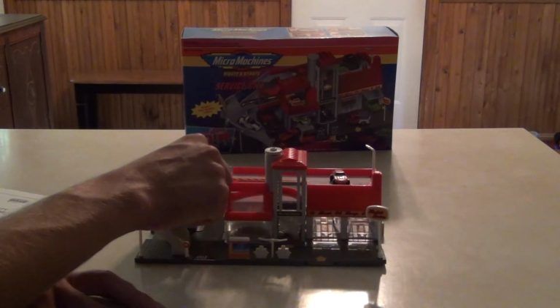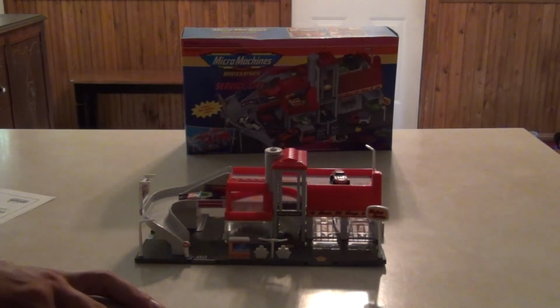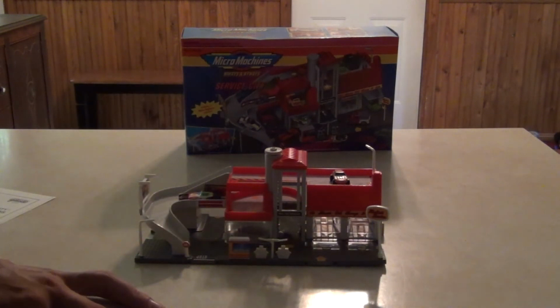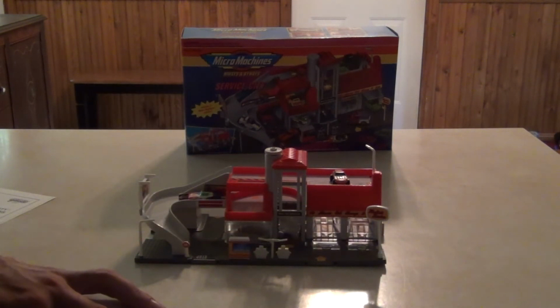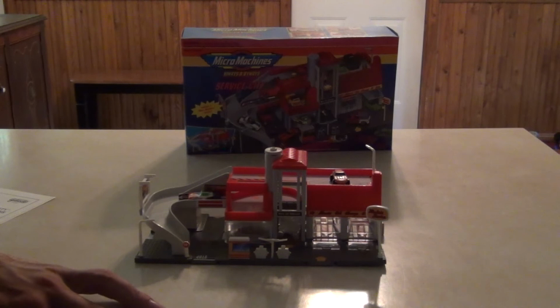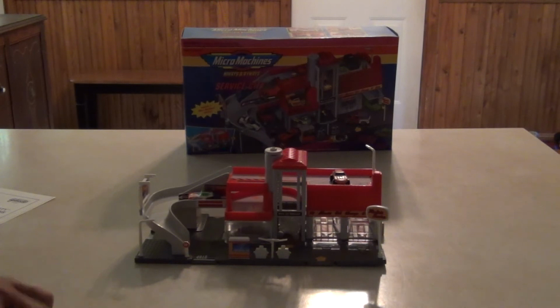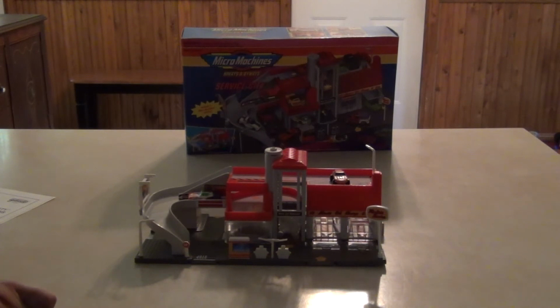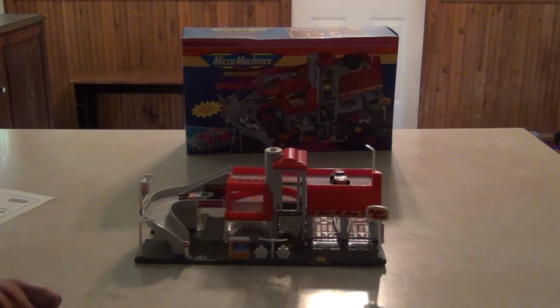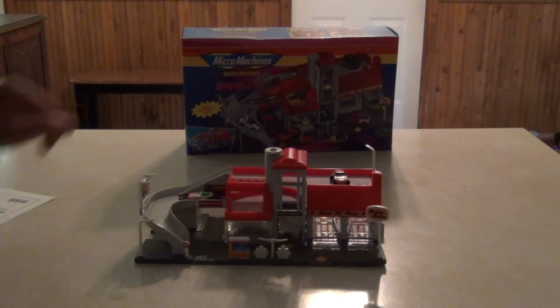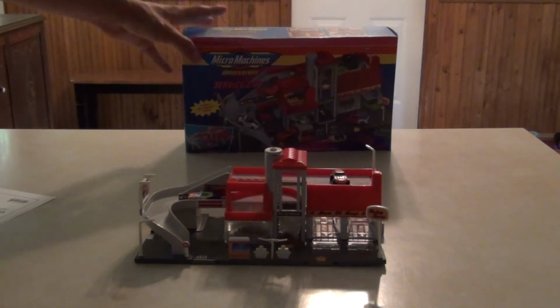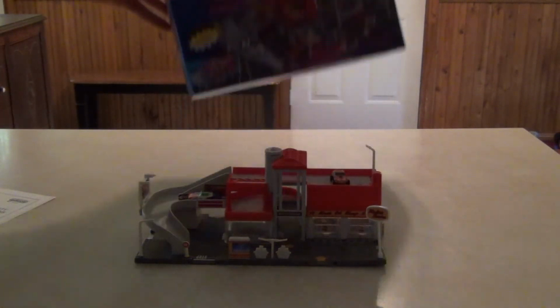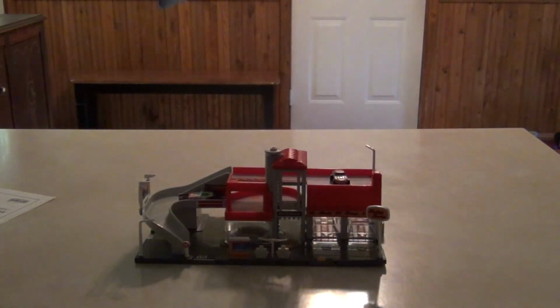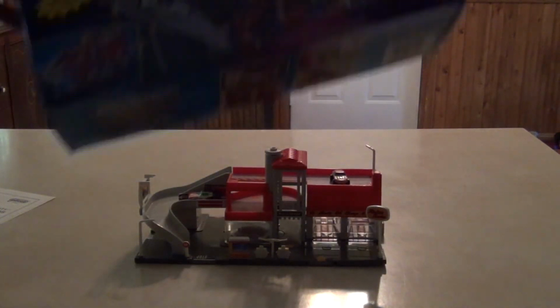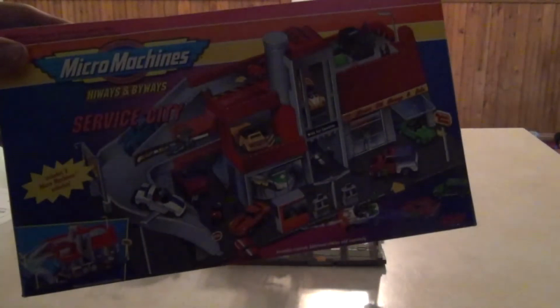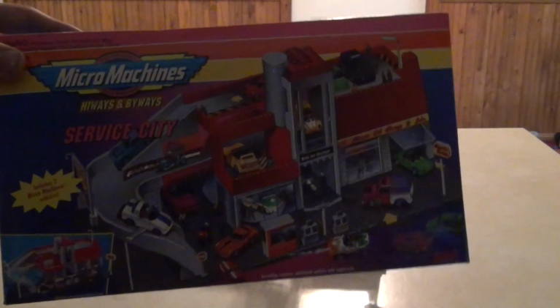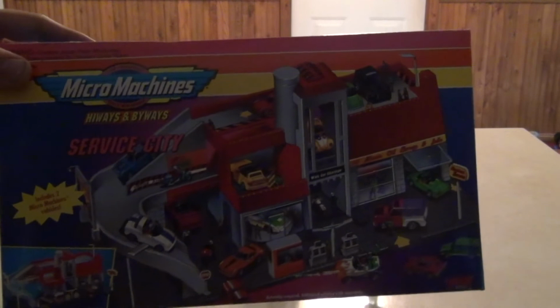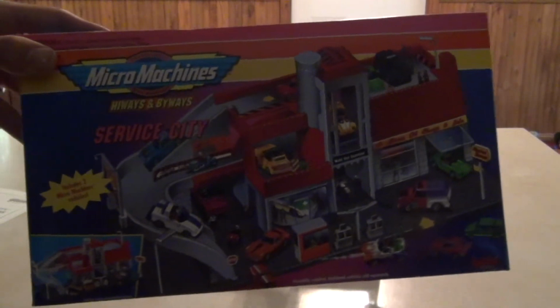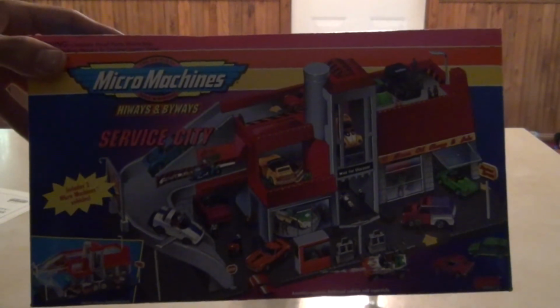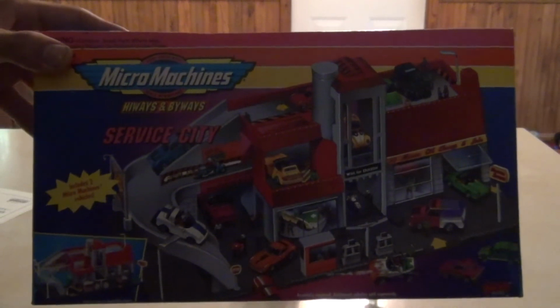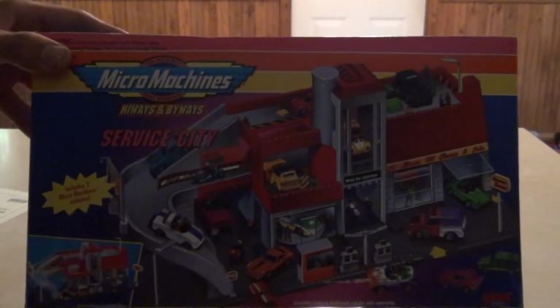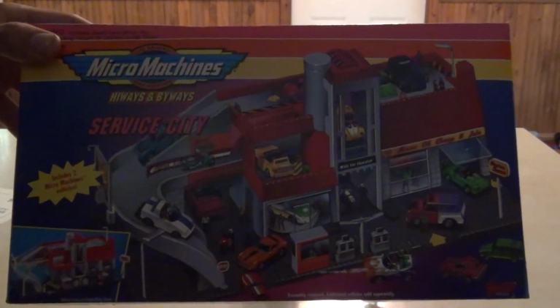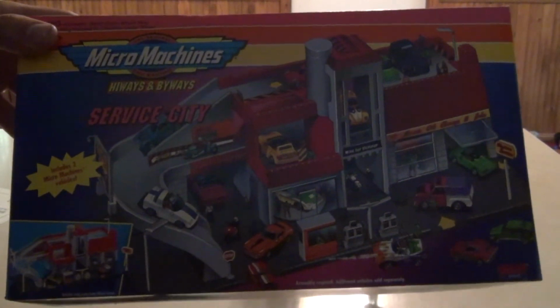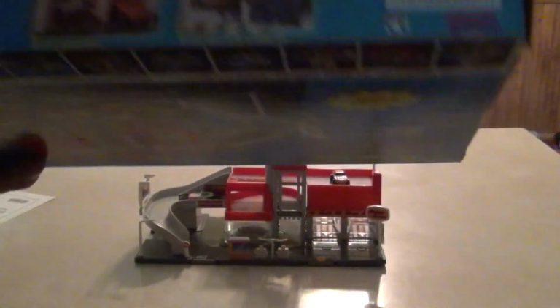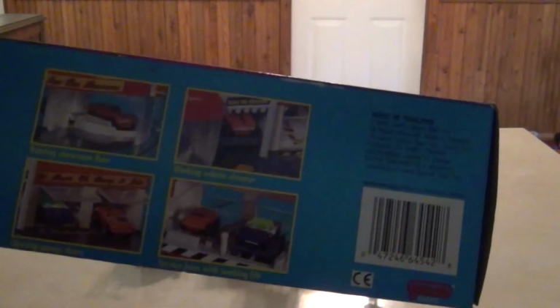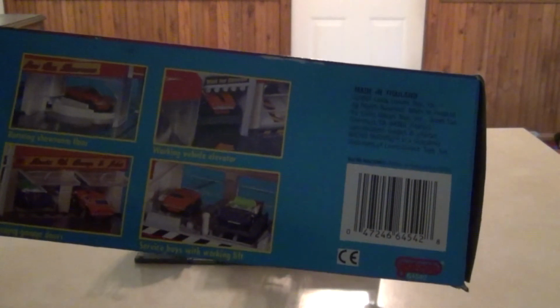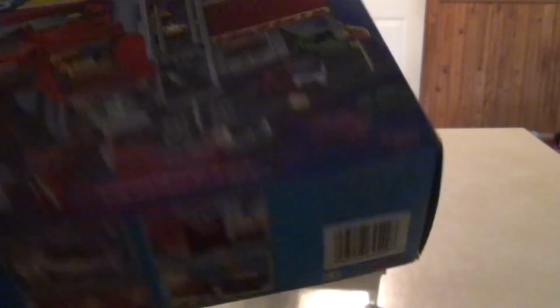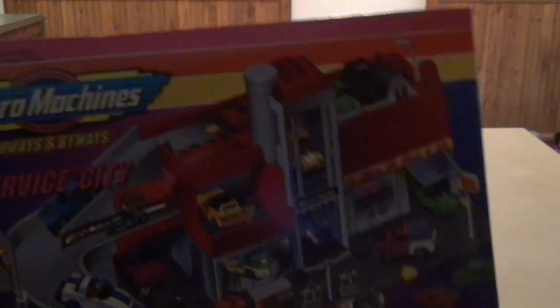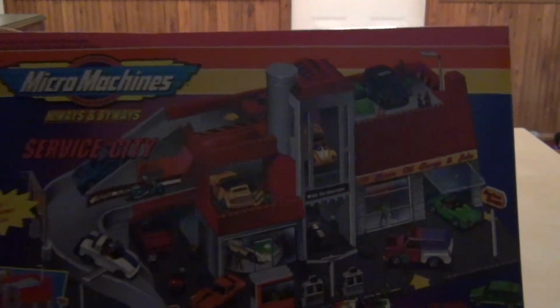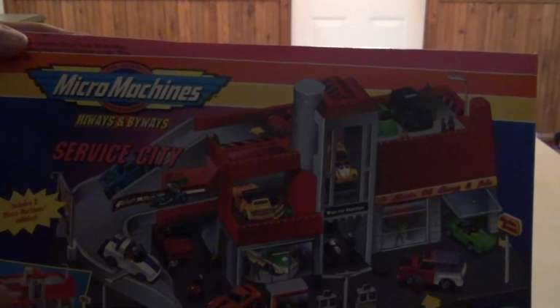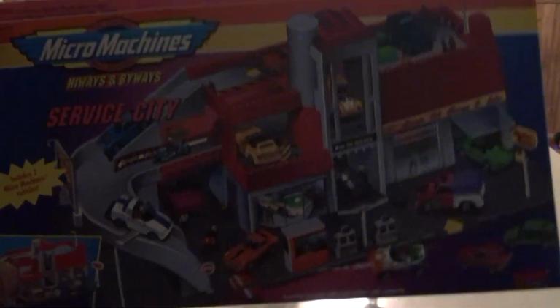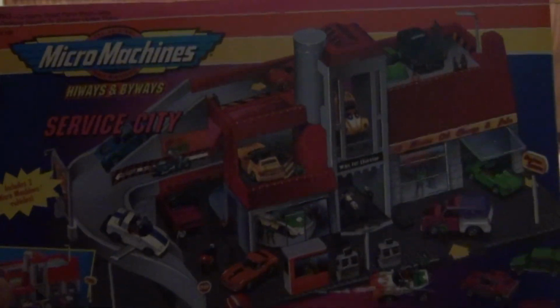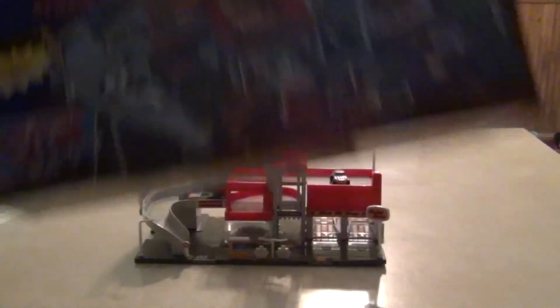So anyways, I hope you enjoyed this little review. Again, this is the Micro Machines Highways and Byways Service City from Galoob — very old set from 1993. I hope you enjoyed this video. That's it.